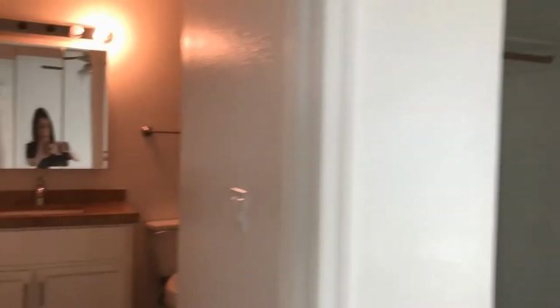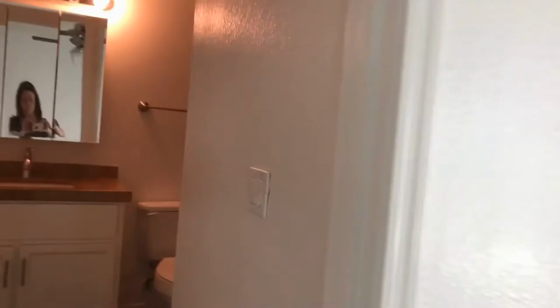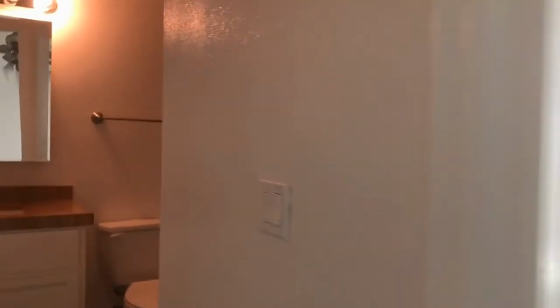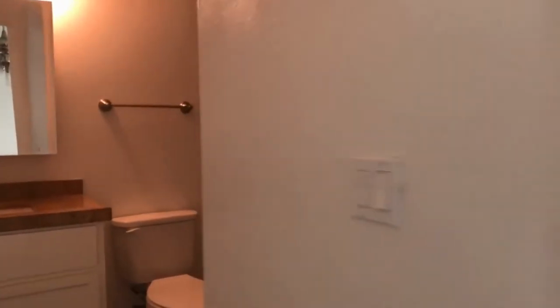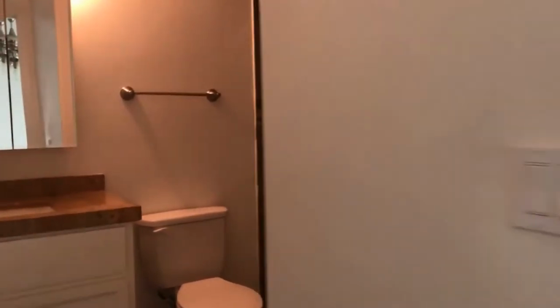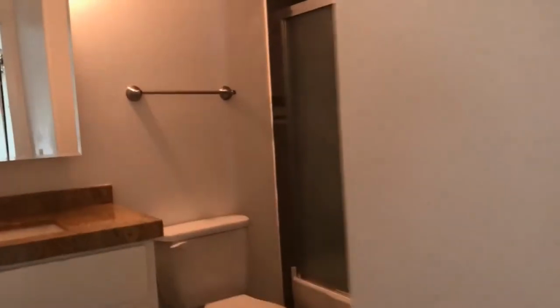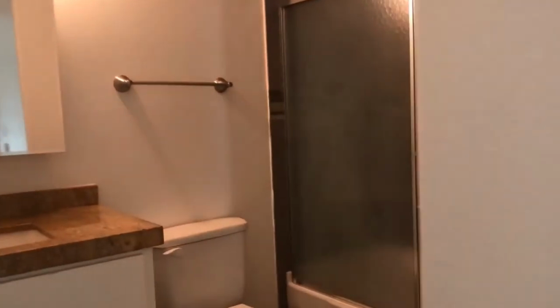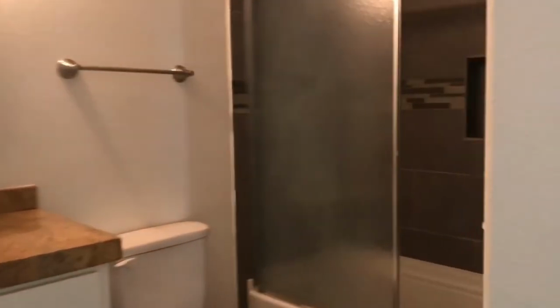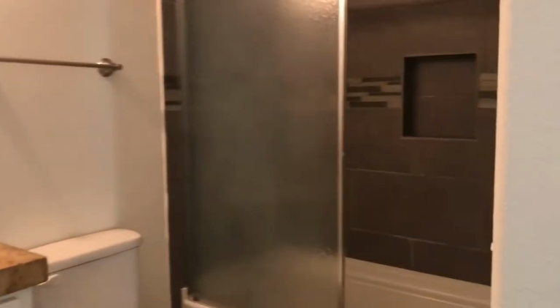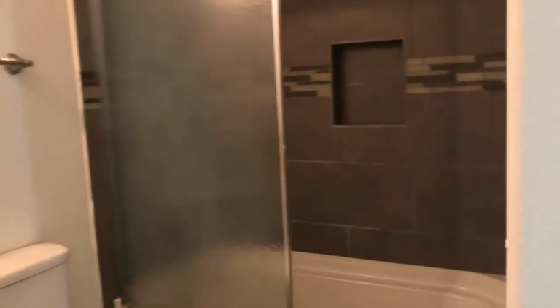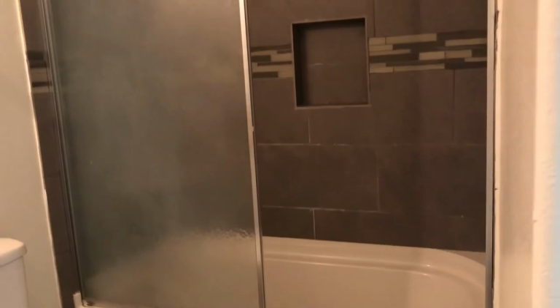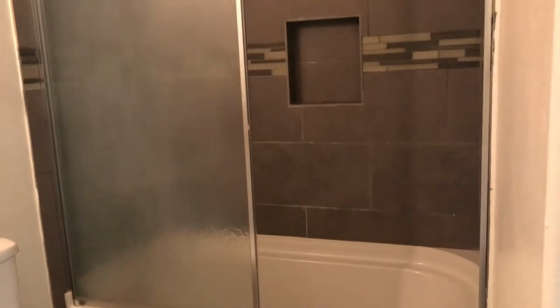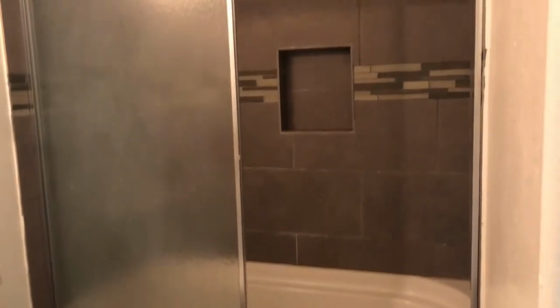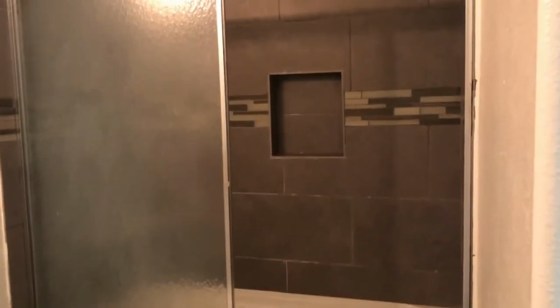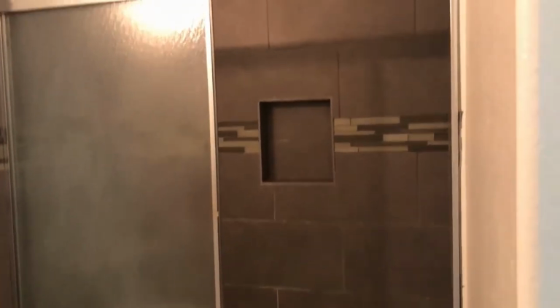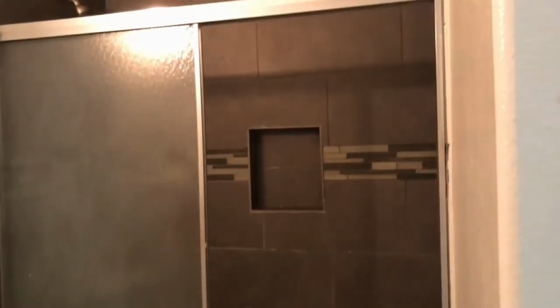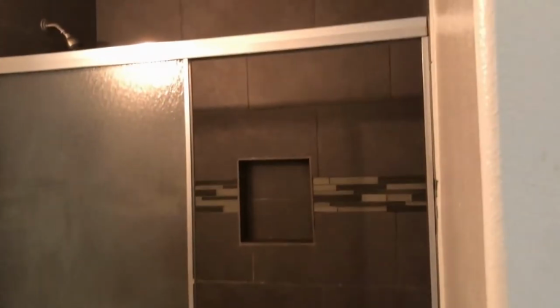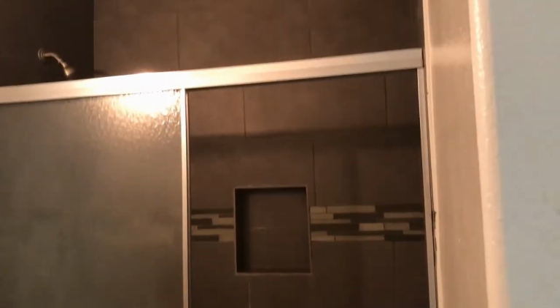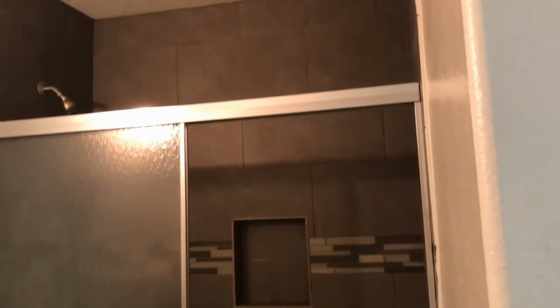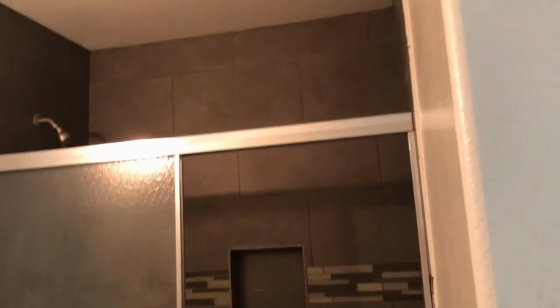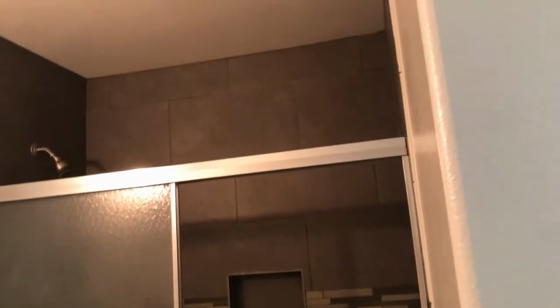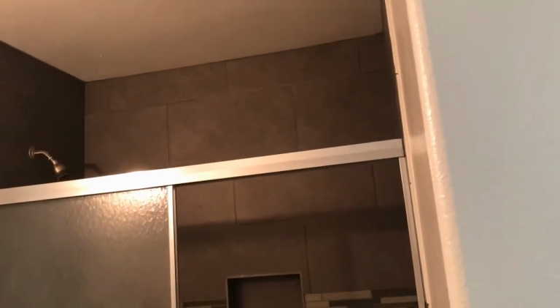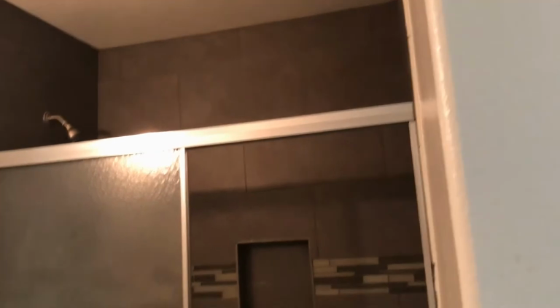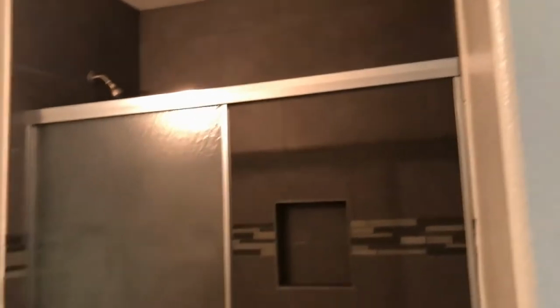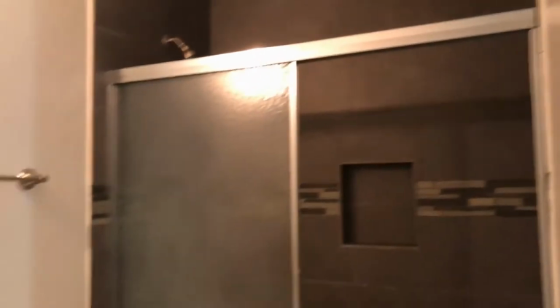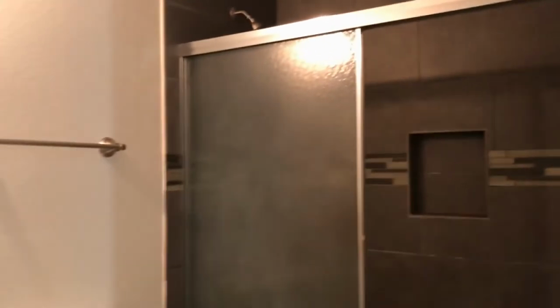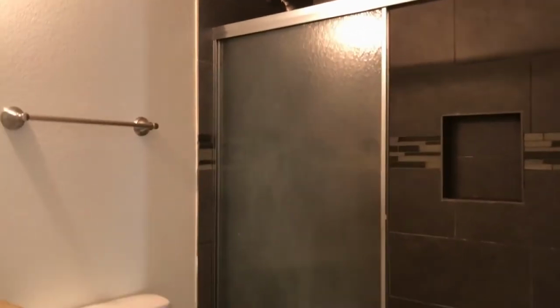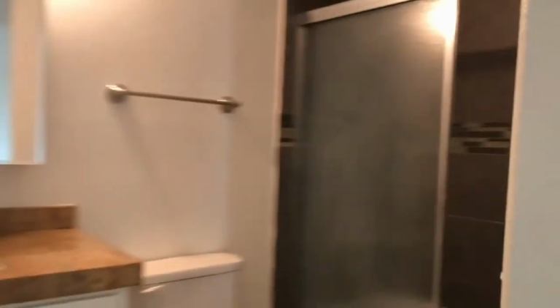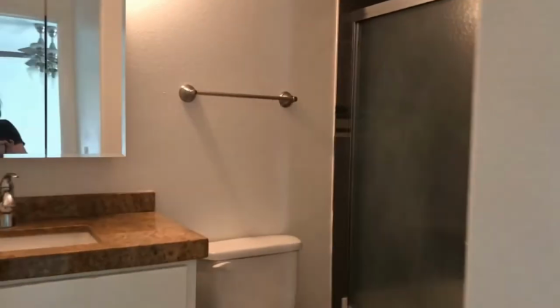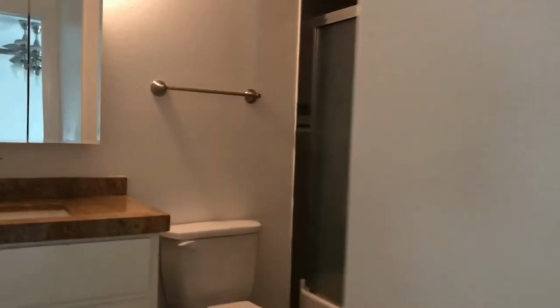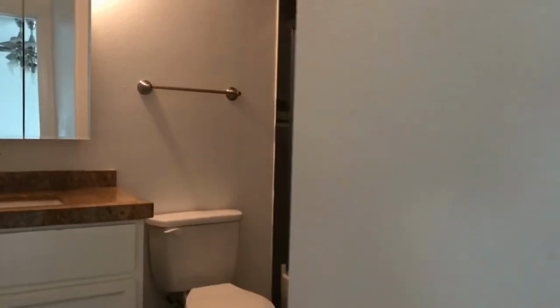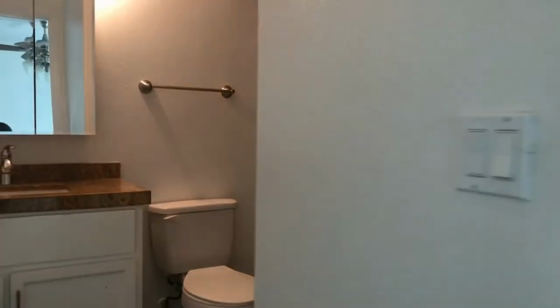In the master bathroom, we've got a beautiful tub-shower combo, toilet, and a single sink vanity.